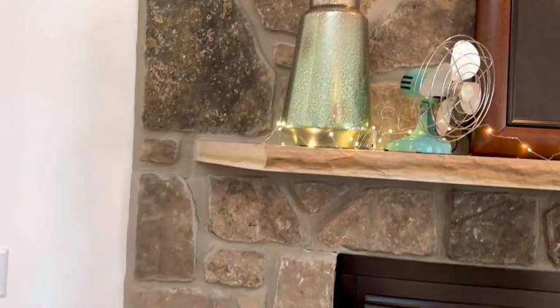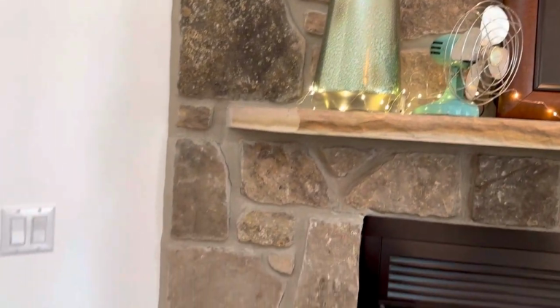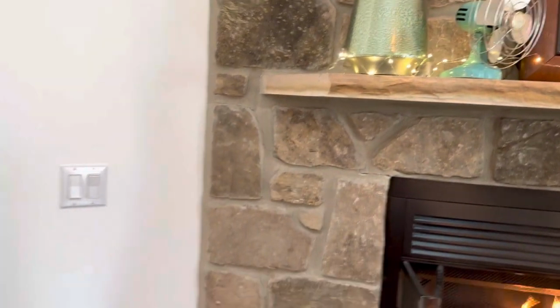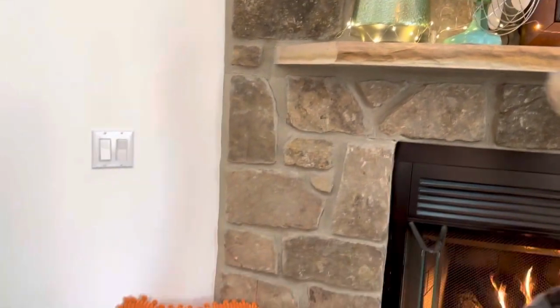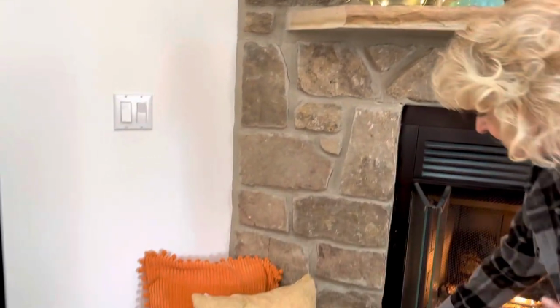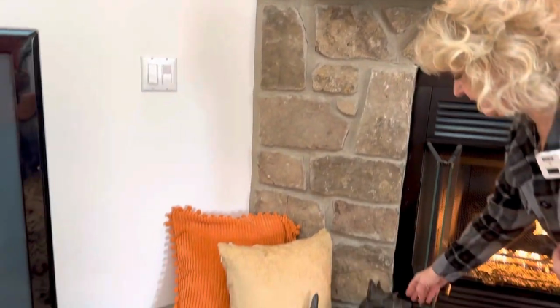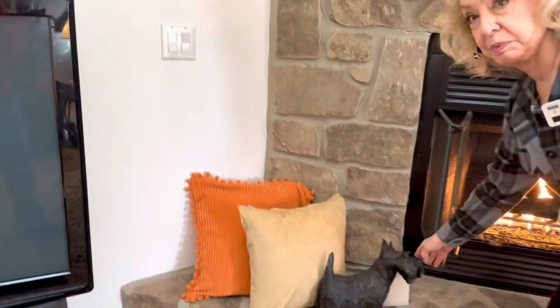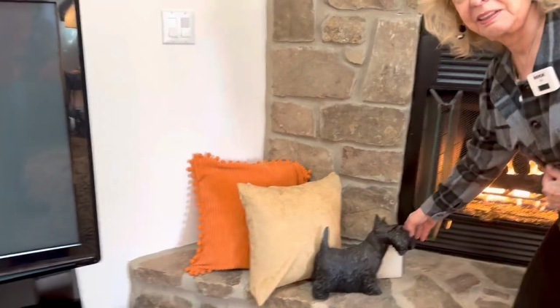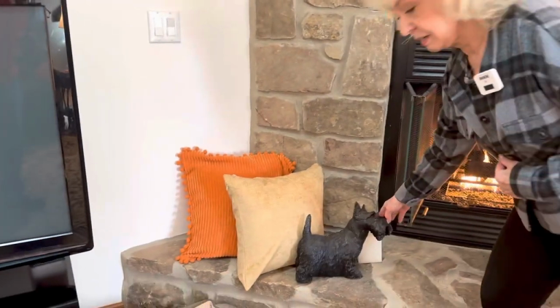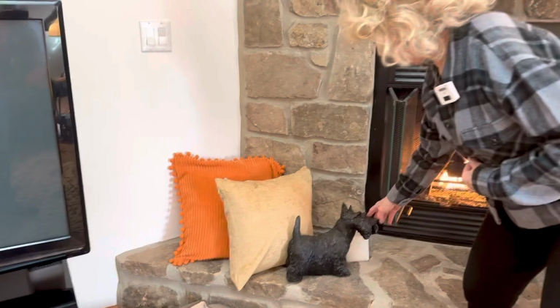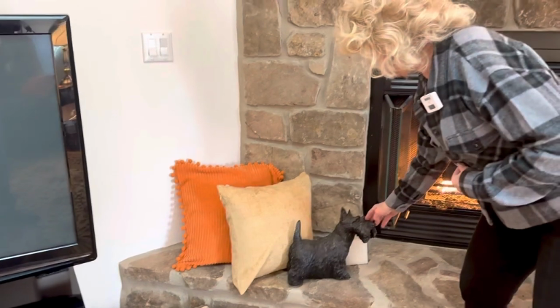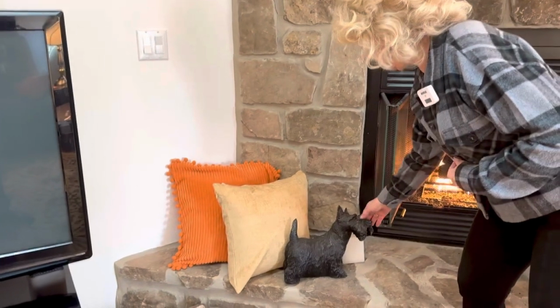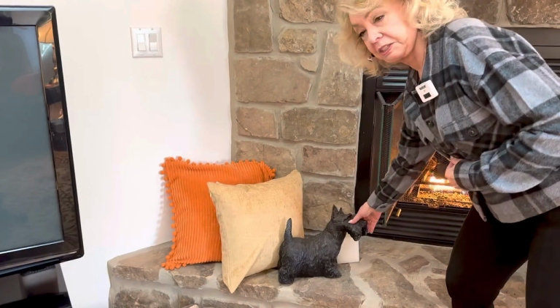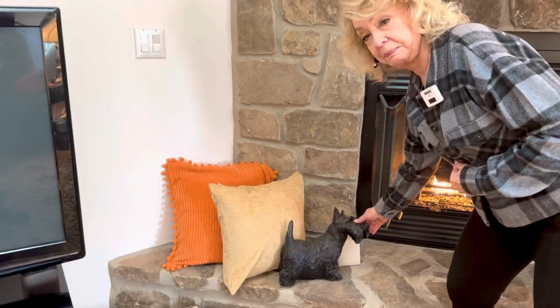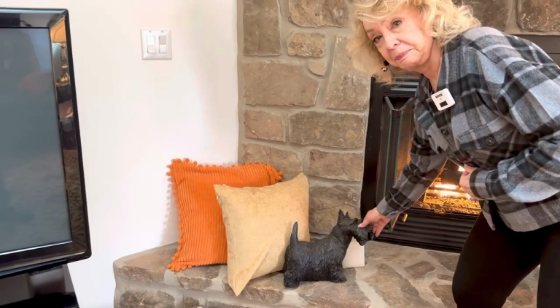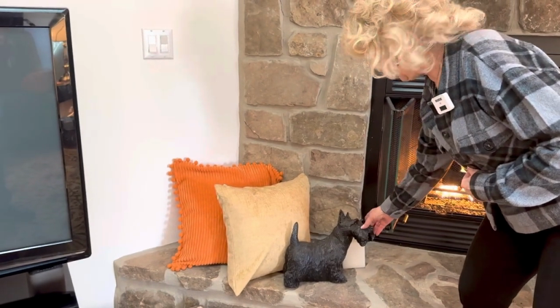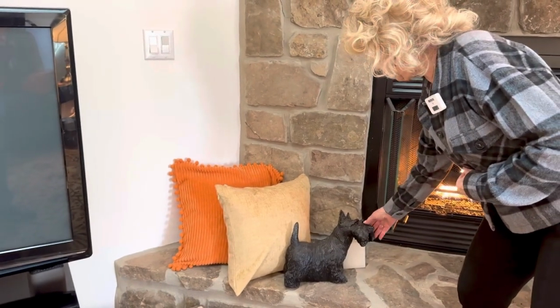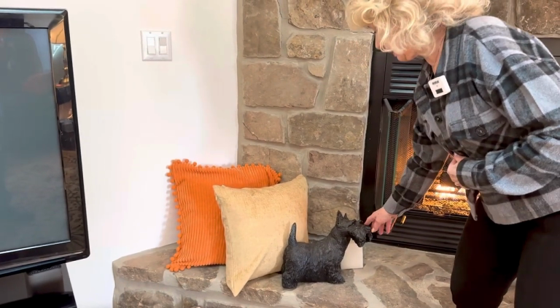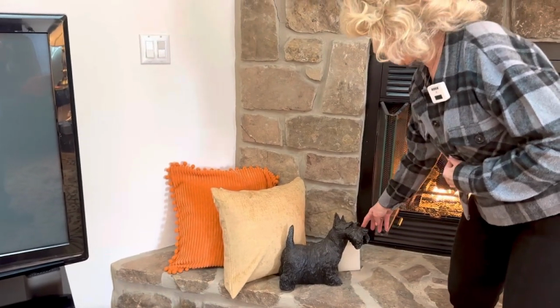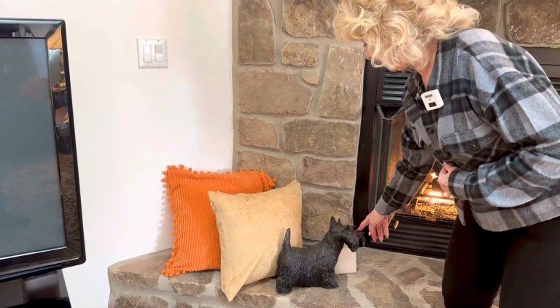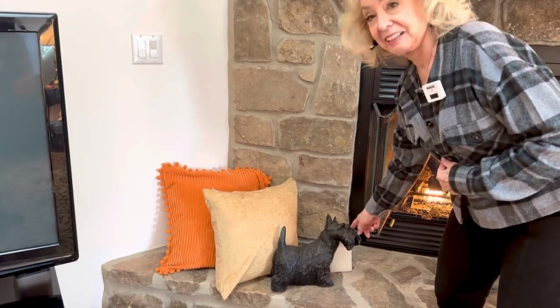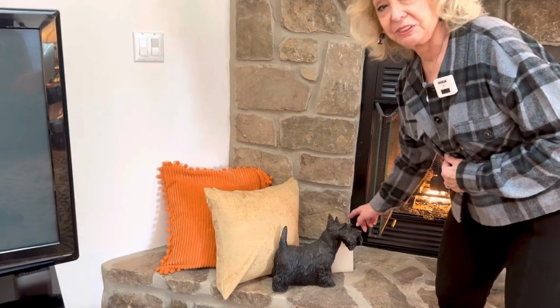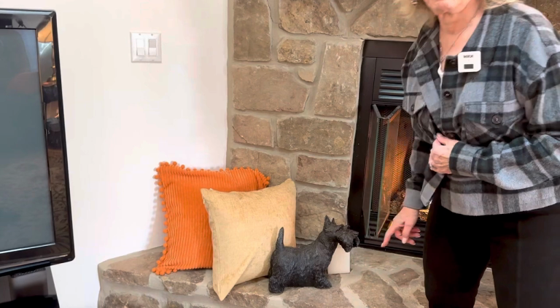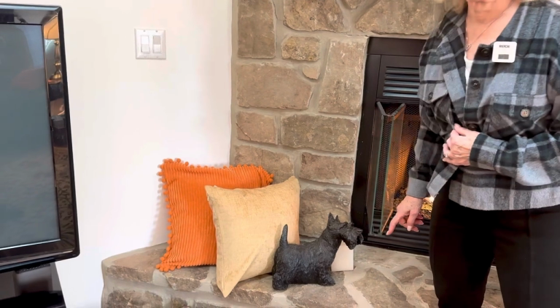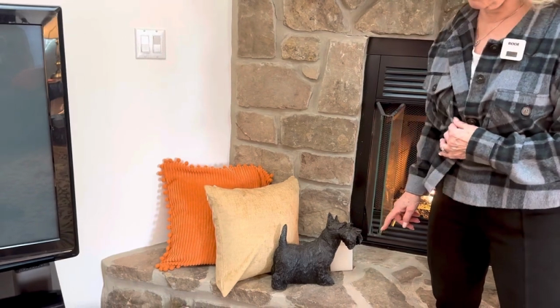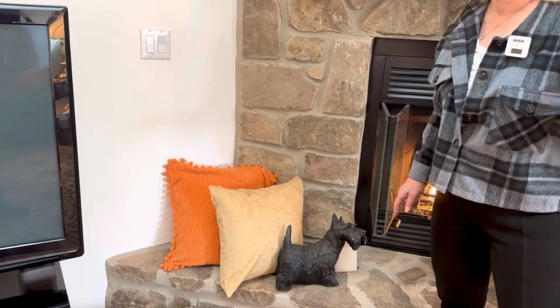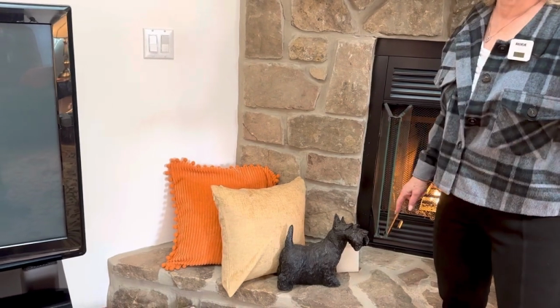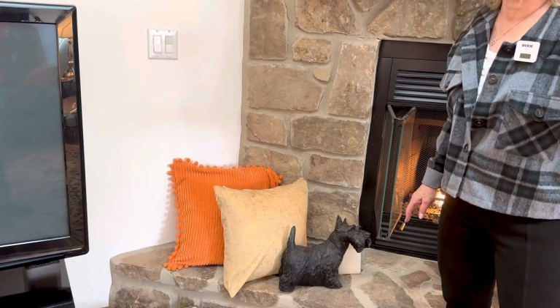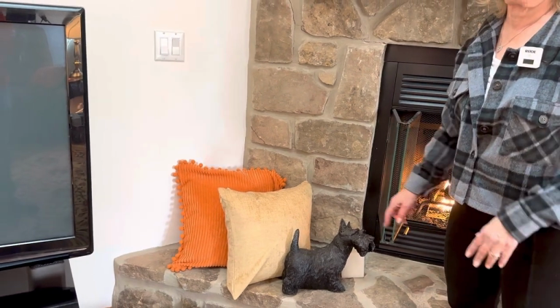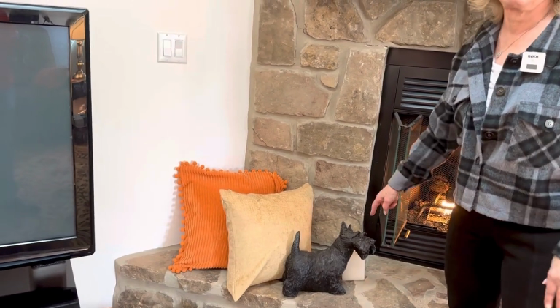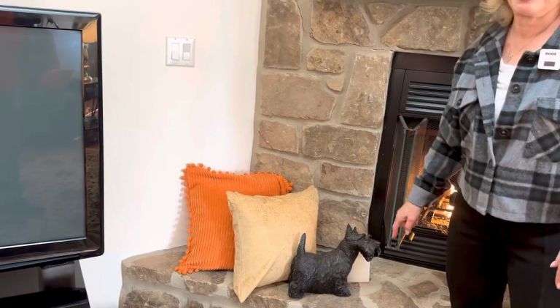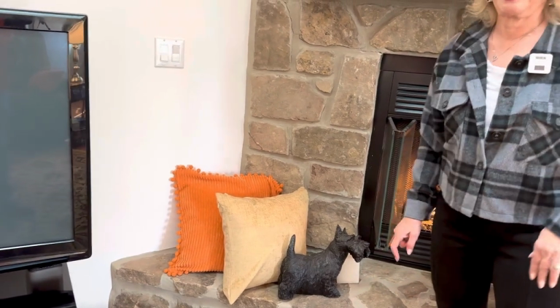And this is Scotty — that Bill and his wife who passed away, Annie, bought at a garage sale — and I love it too, so I've adopted this dog. He adopted my dog Millie, and I adopted his Scotty dog.